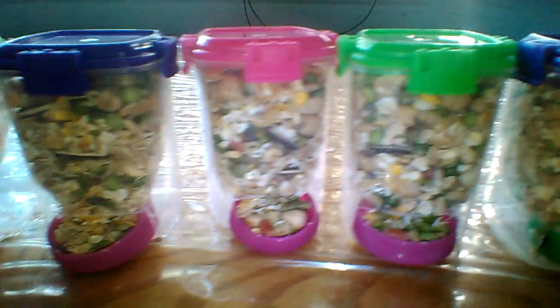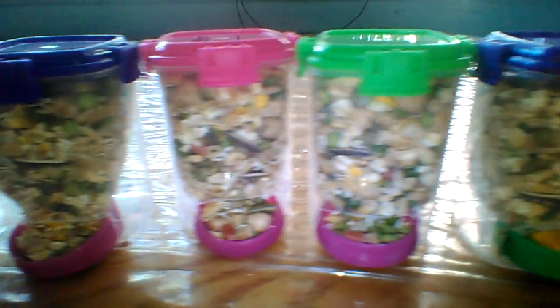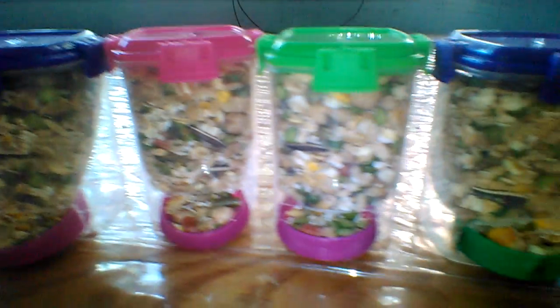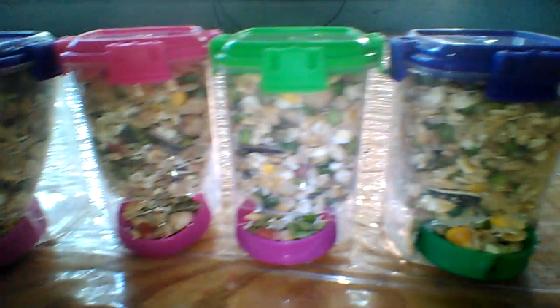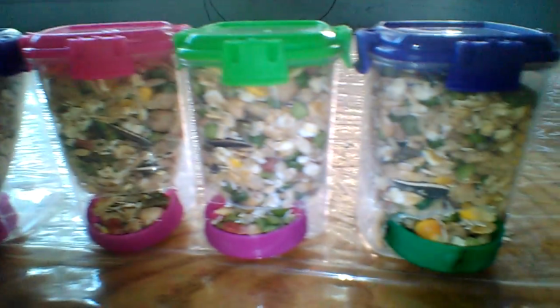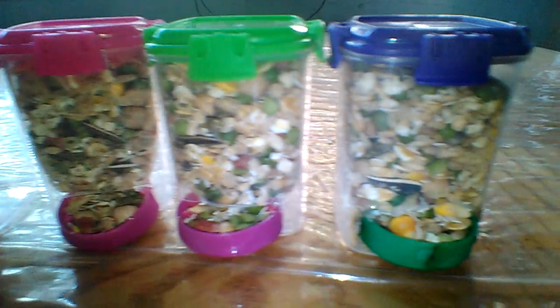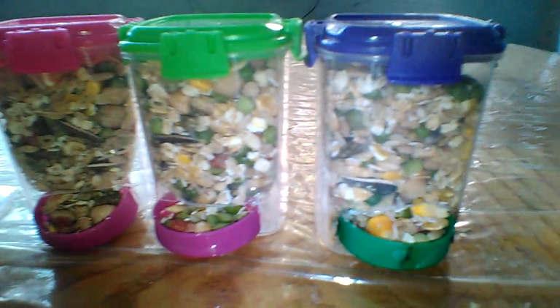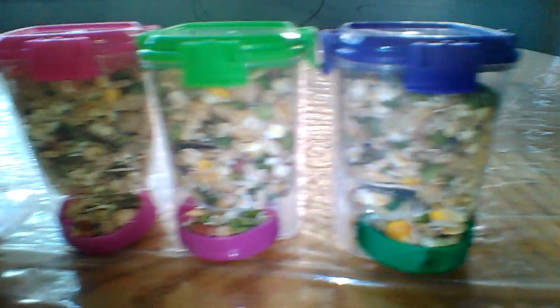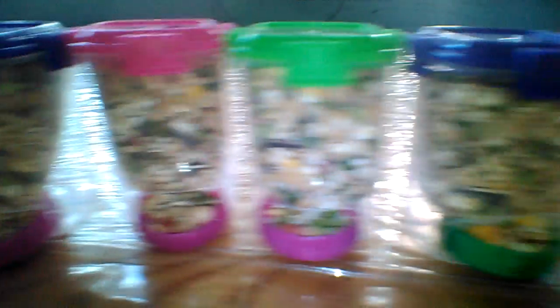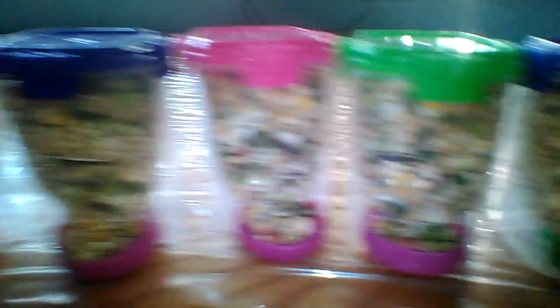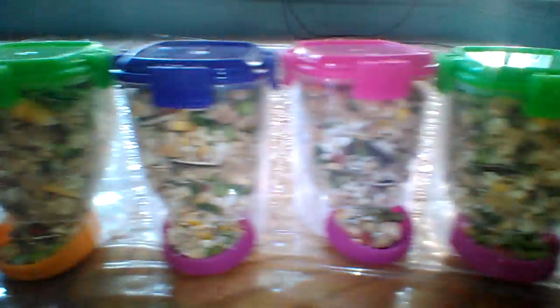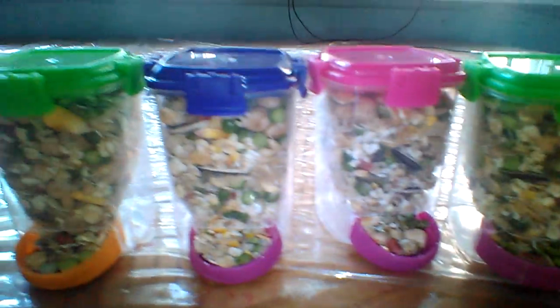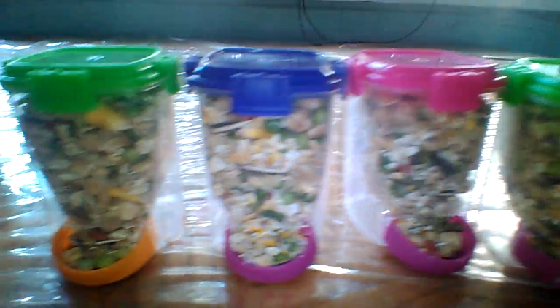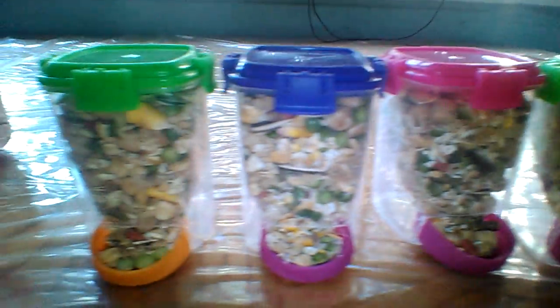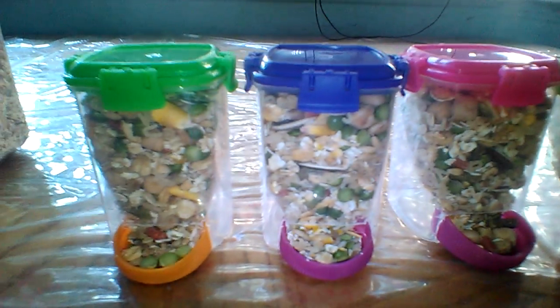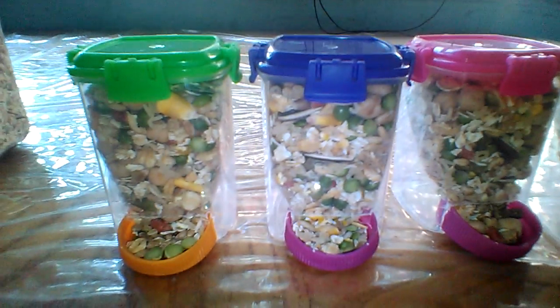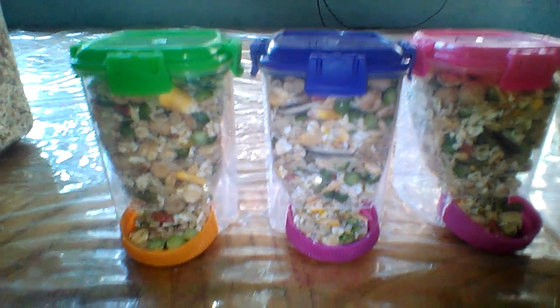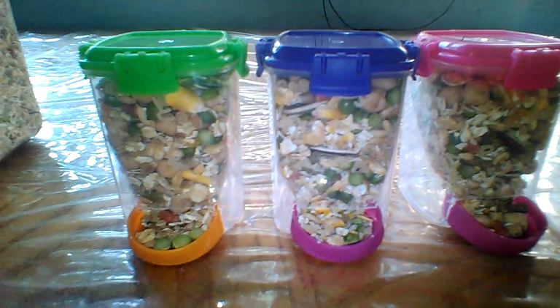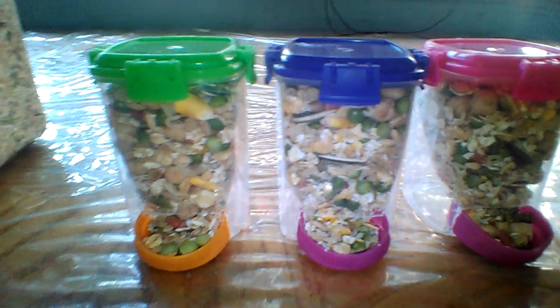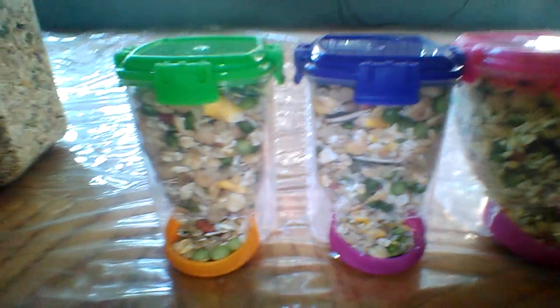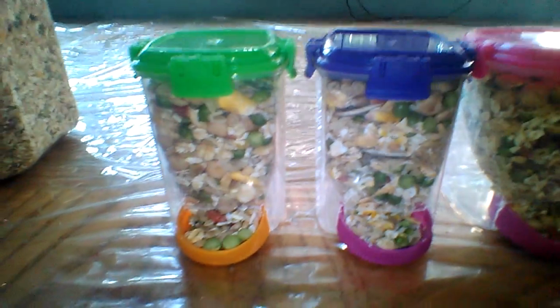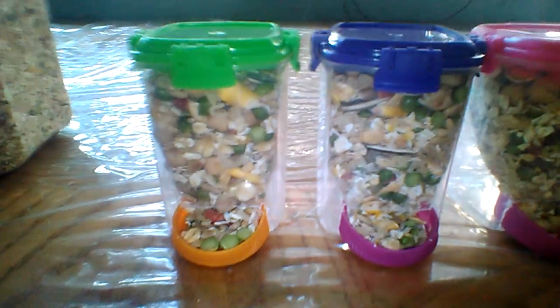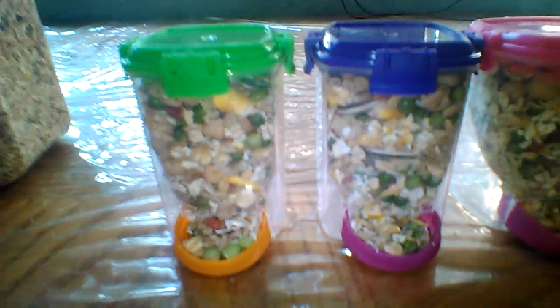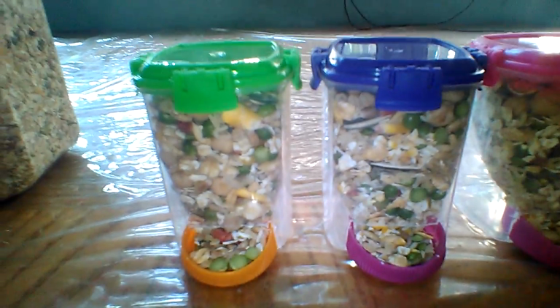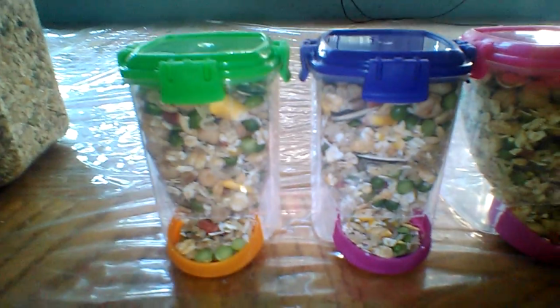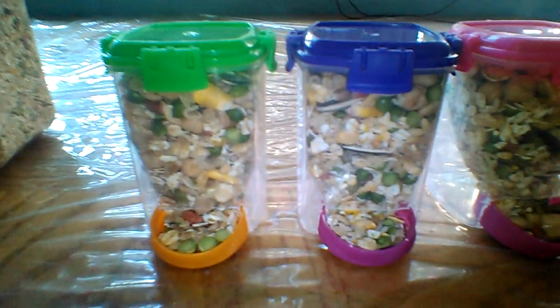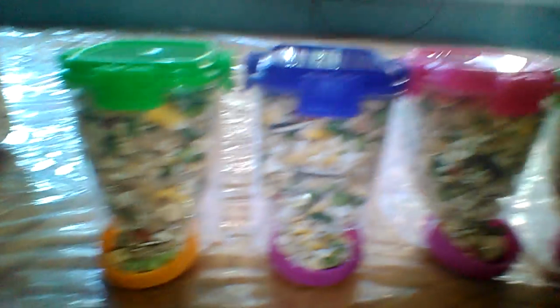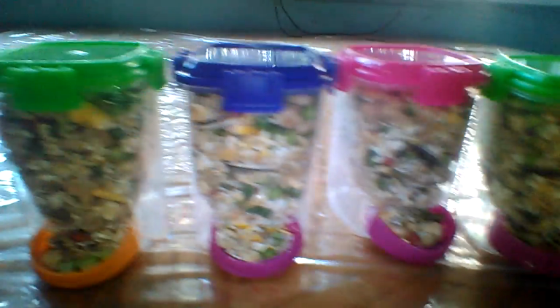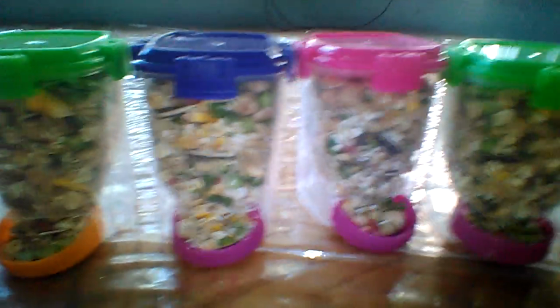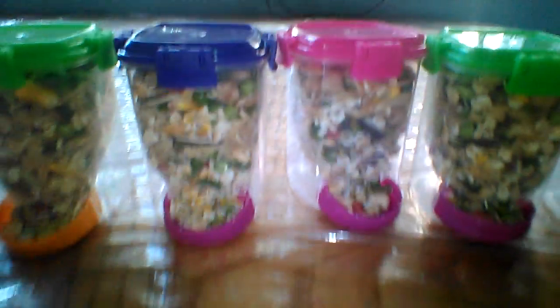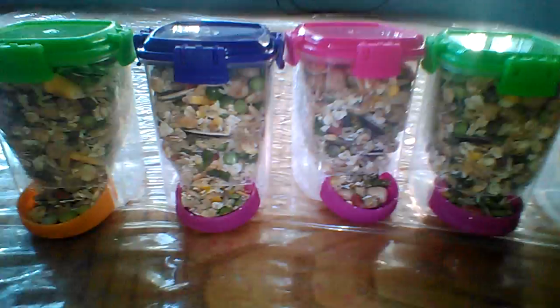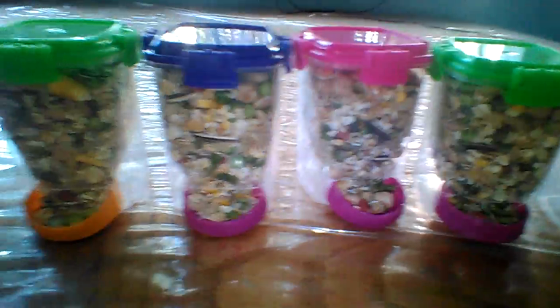This video is going to show you how I make my automatic small pet feeders for my pet mice, rats, and hamsters.